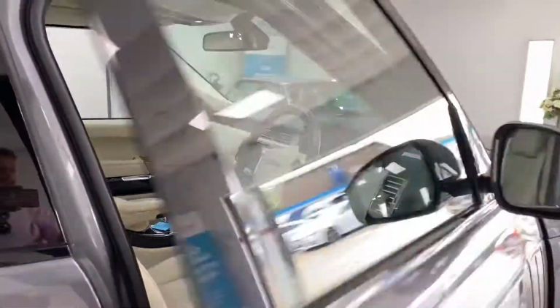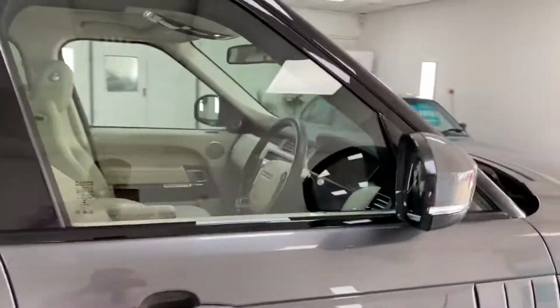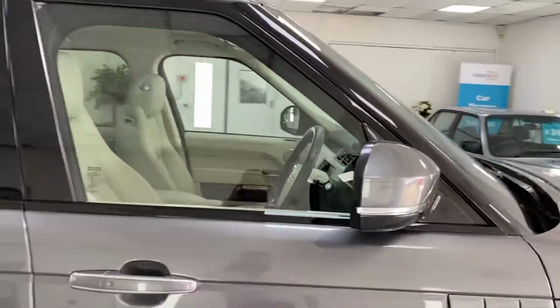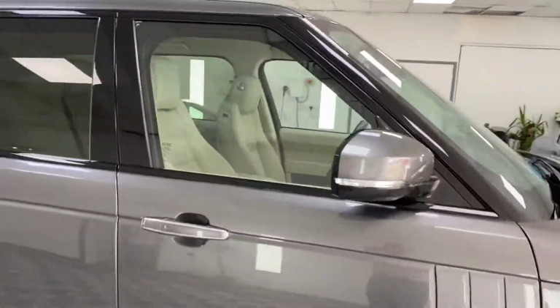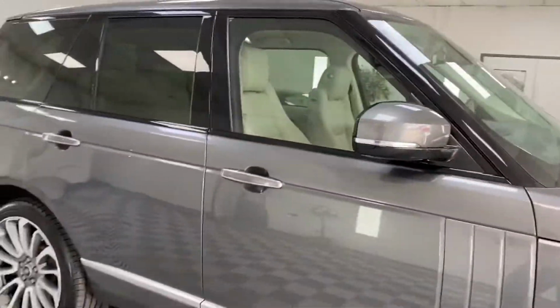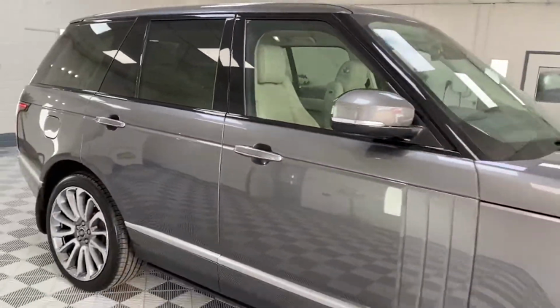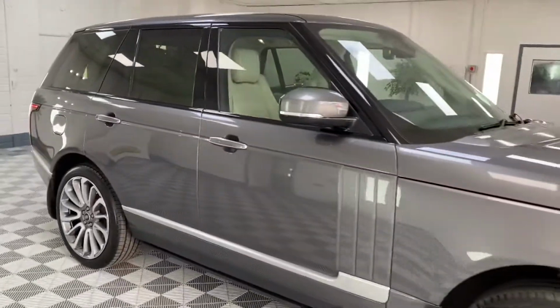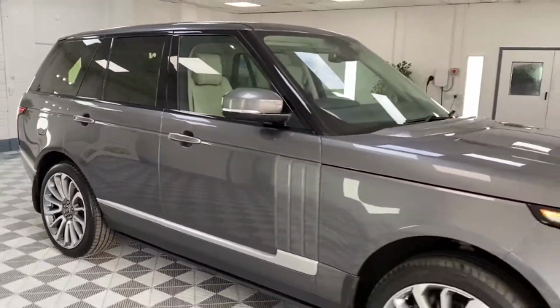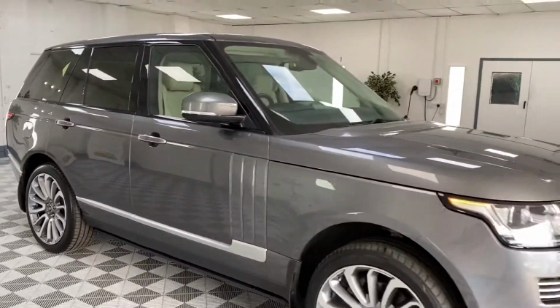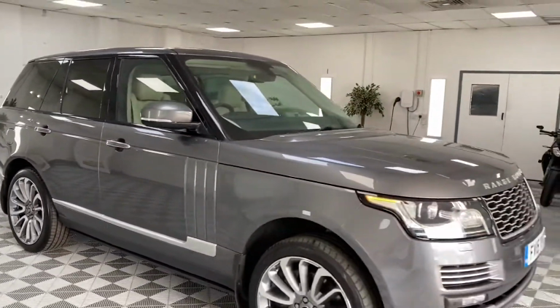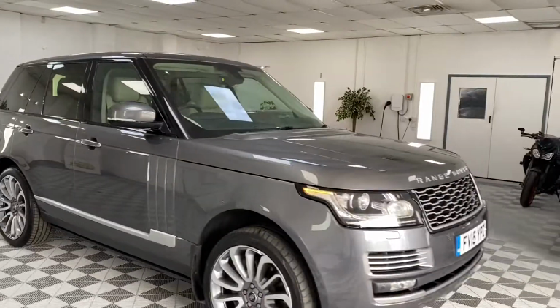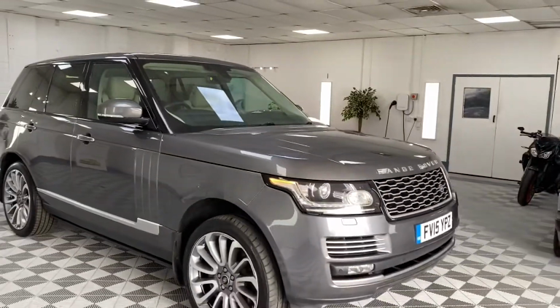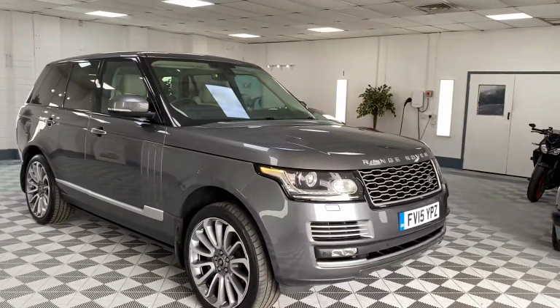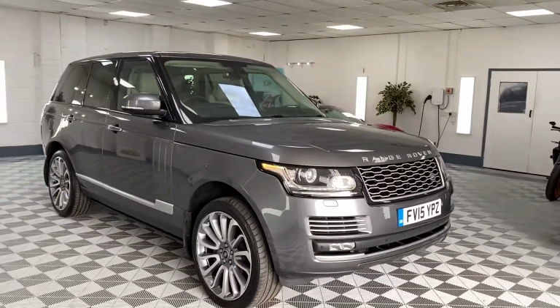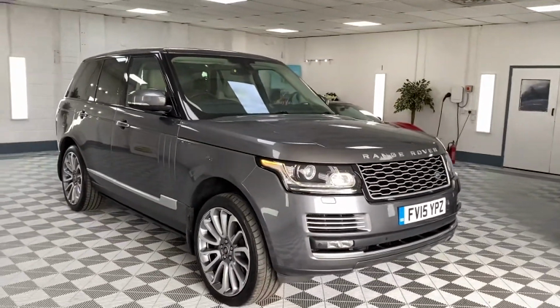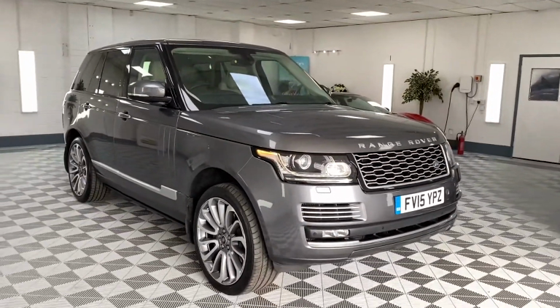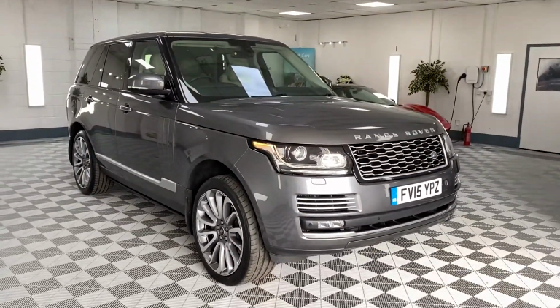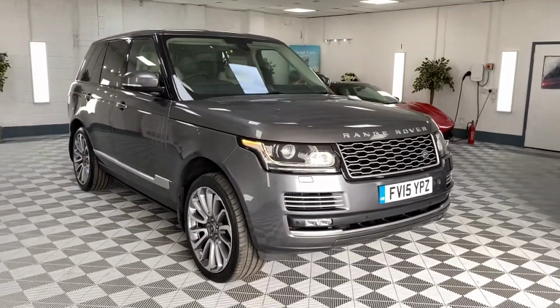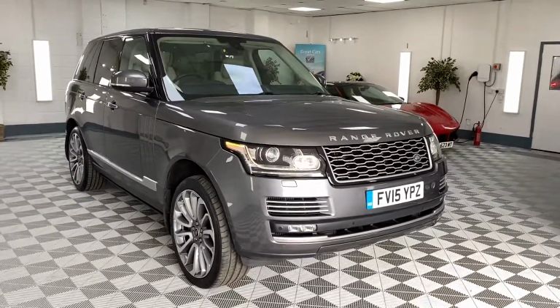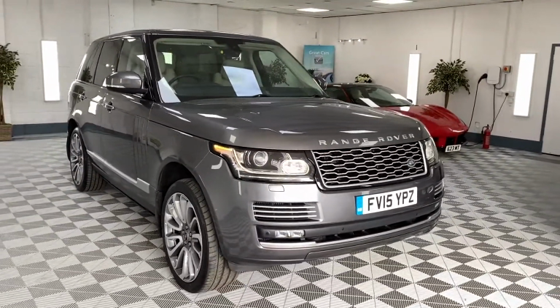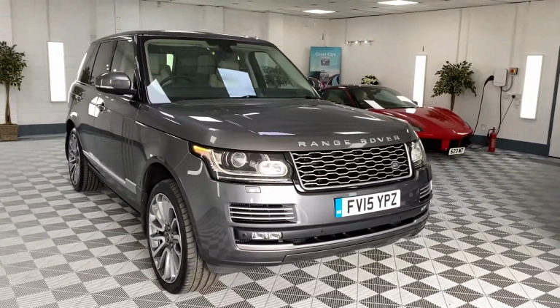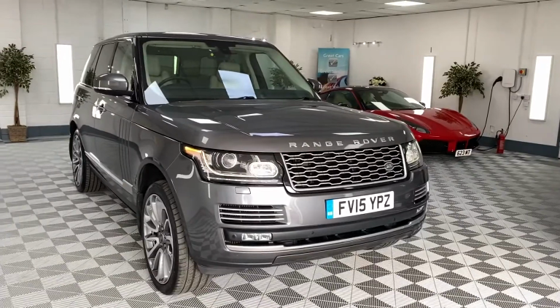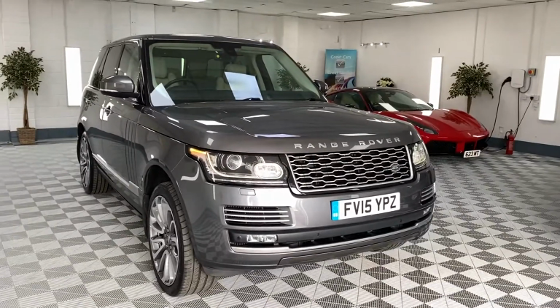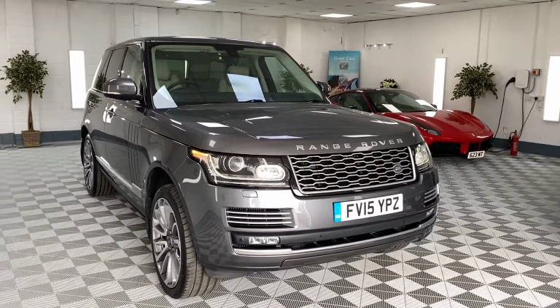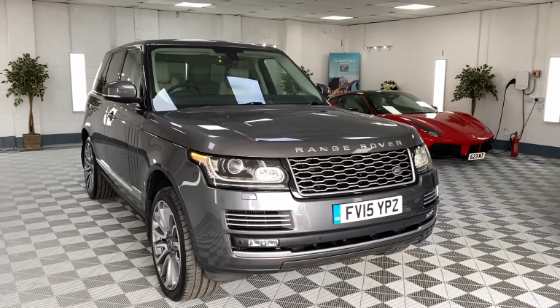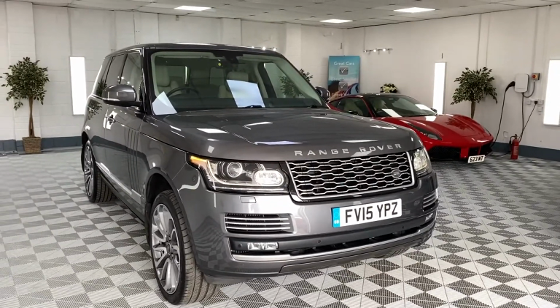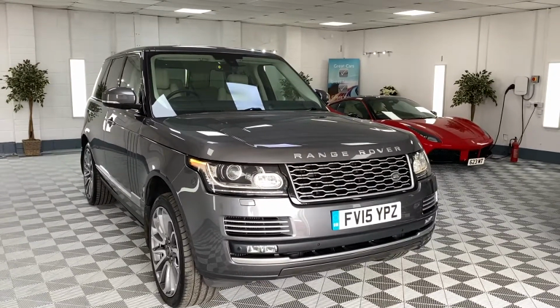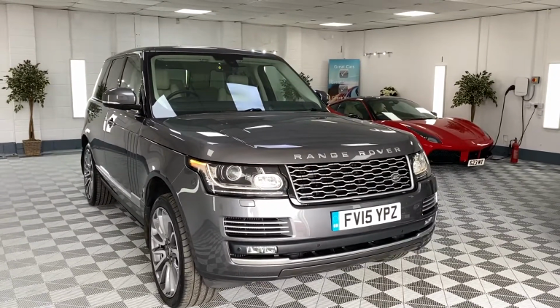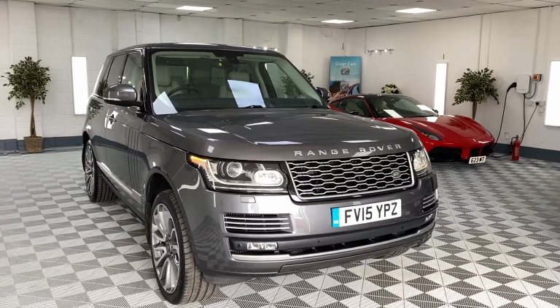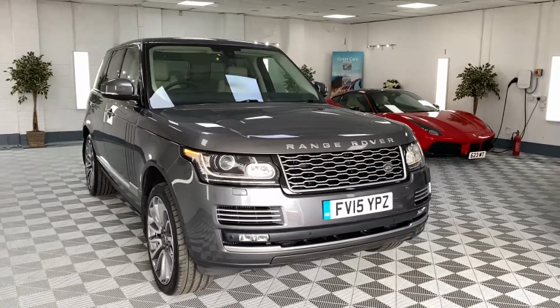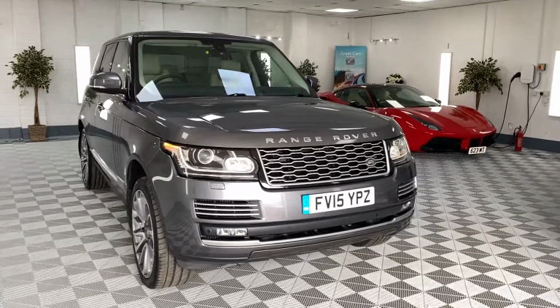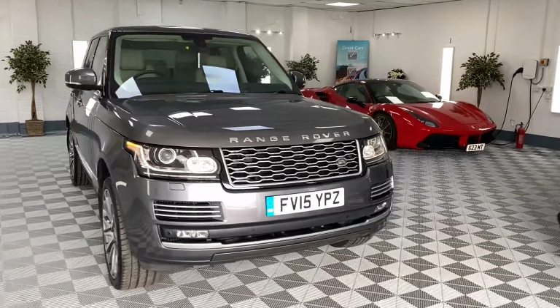This is a very, very well-spec car — it would have been a fortune new, probably close to £100,000, so excellent value now. We do offer finance and nationwide delivery, and the car comes with full service history.